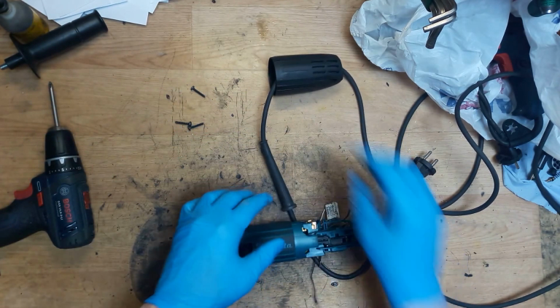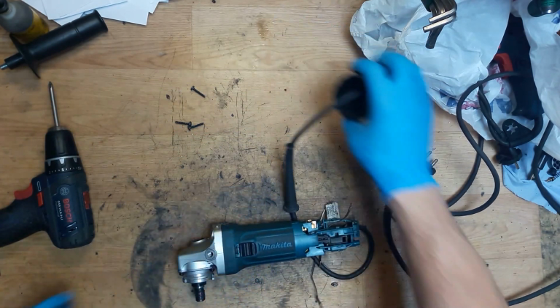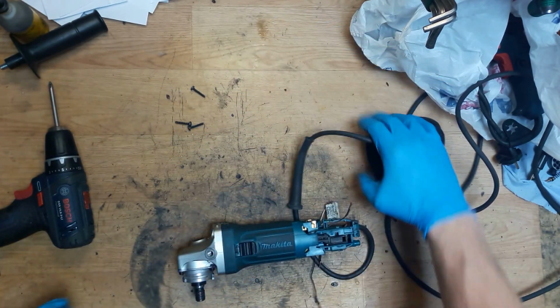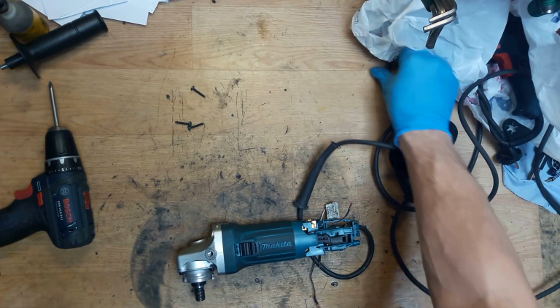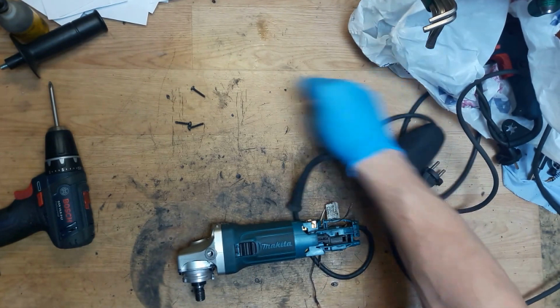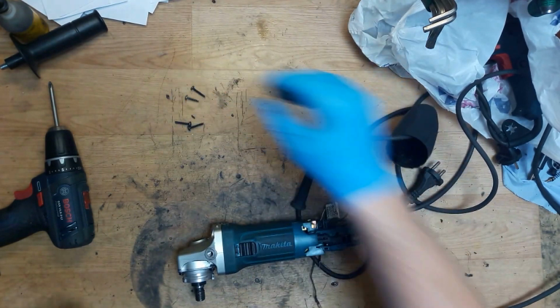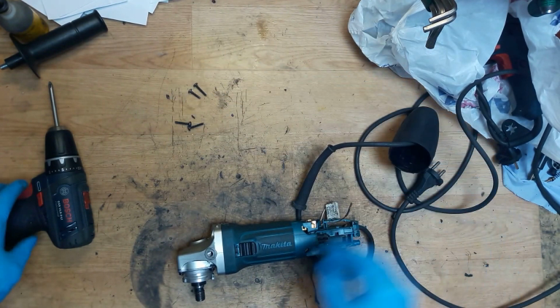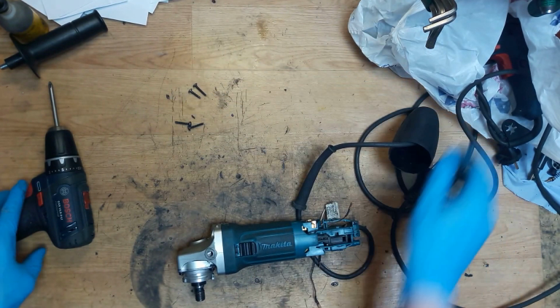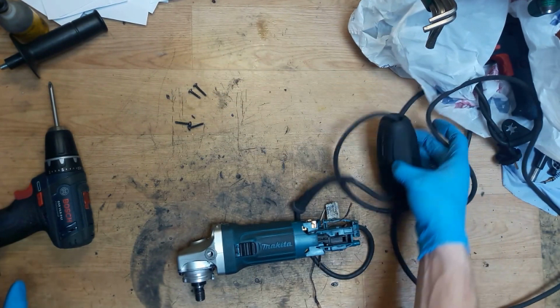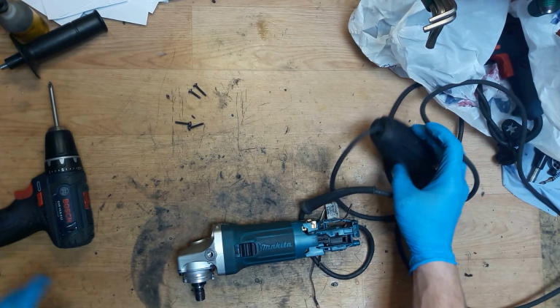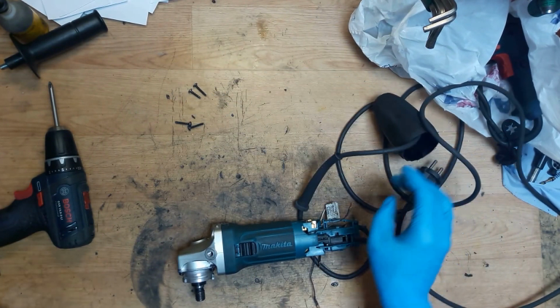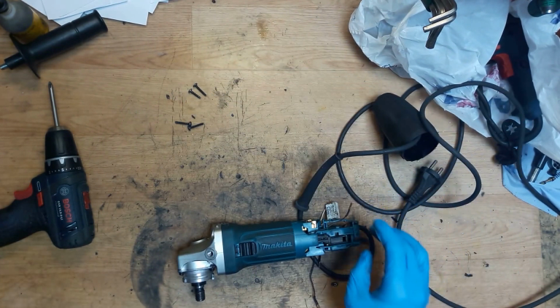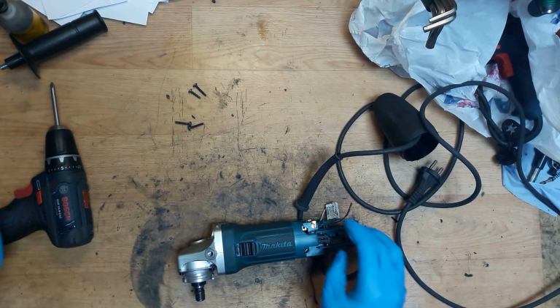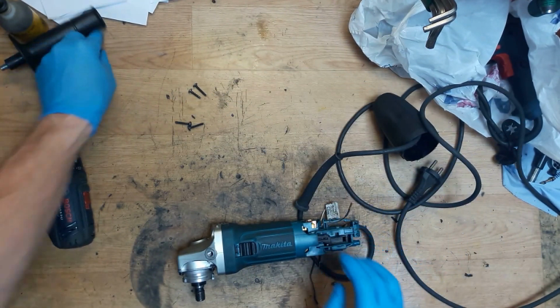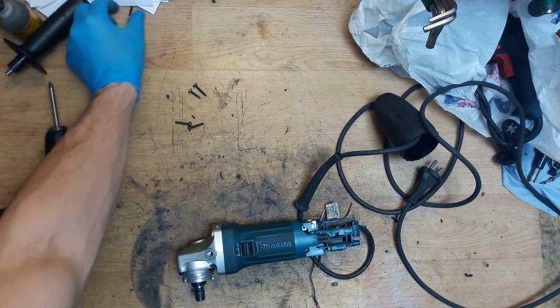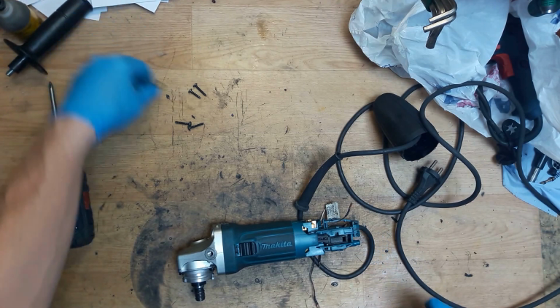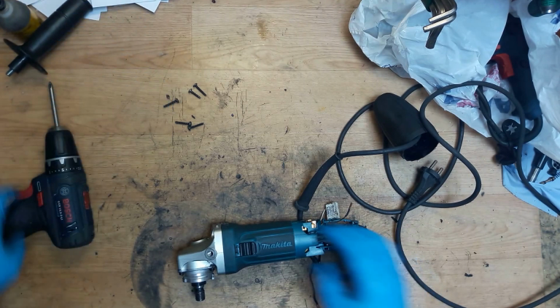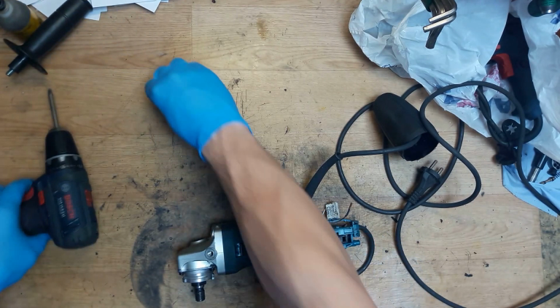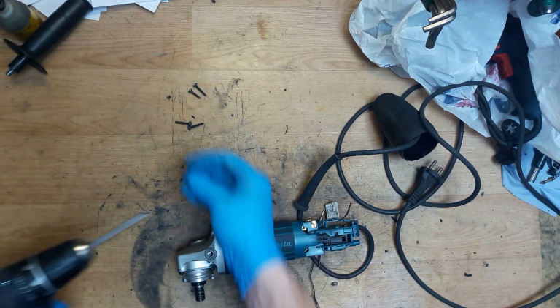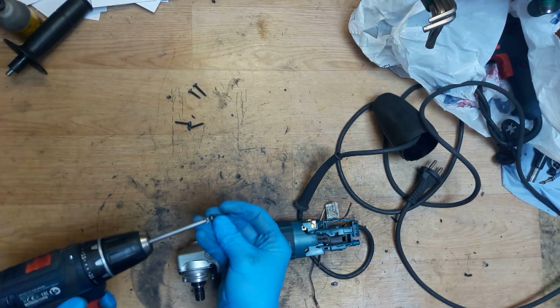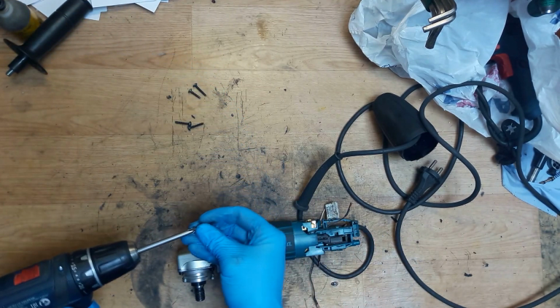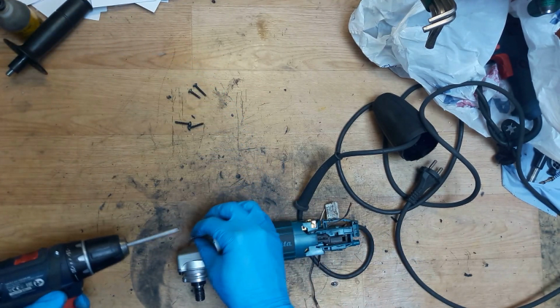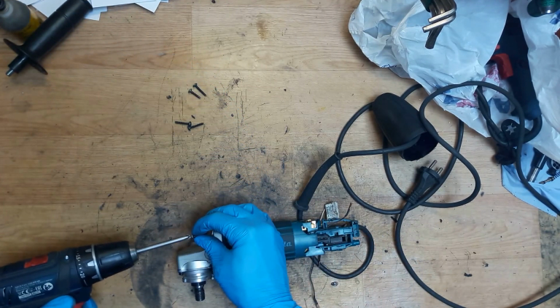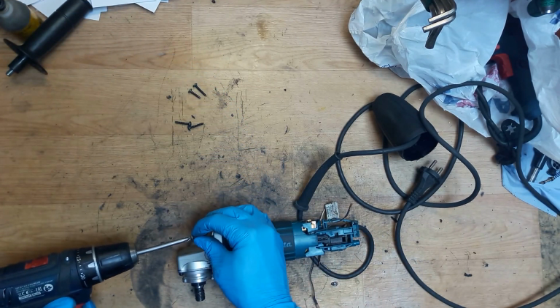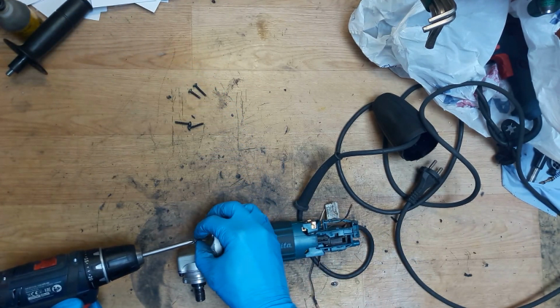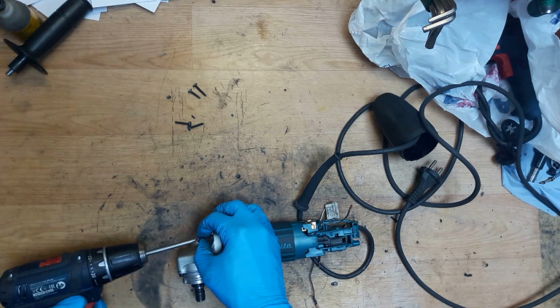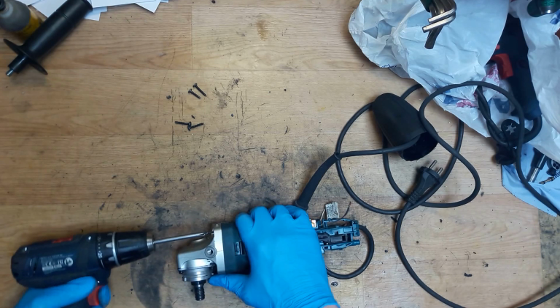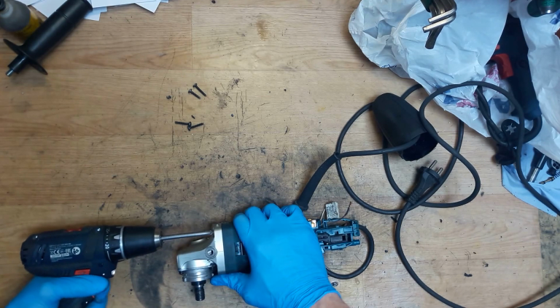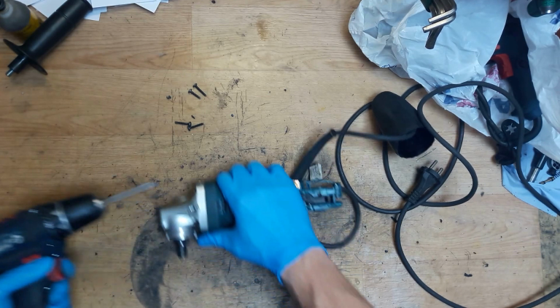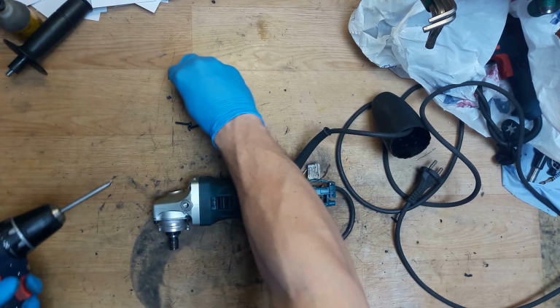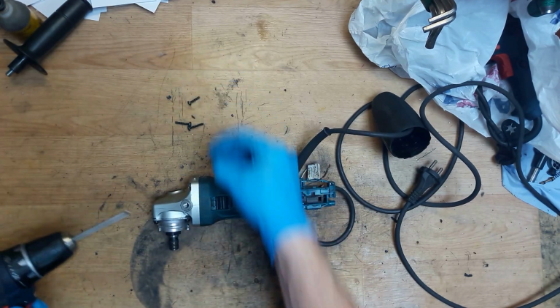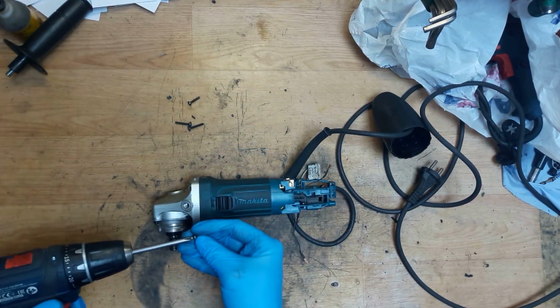Losing one screw - maybe lost somewhere... okay, it's here. Just screwing them in.